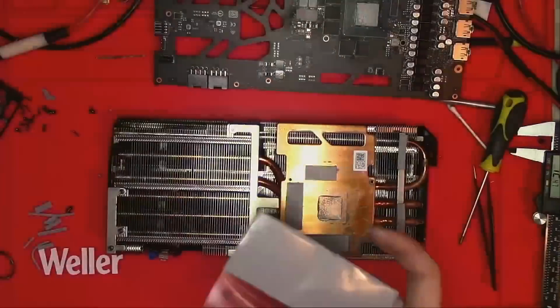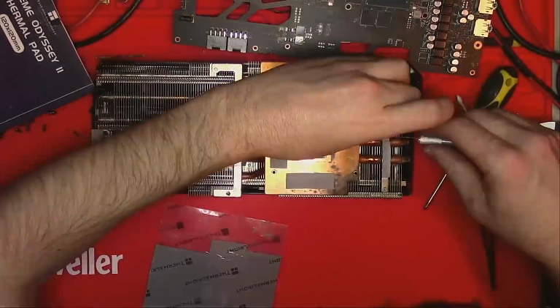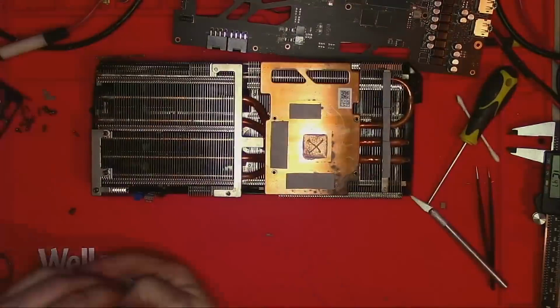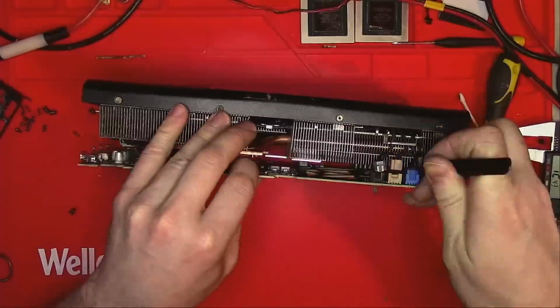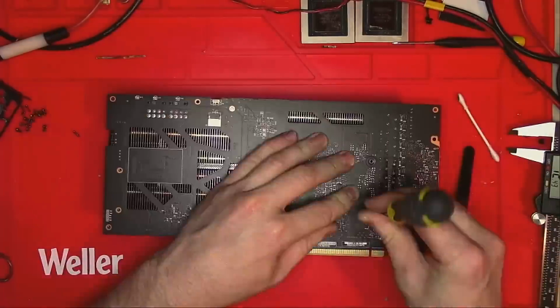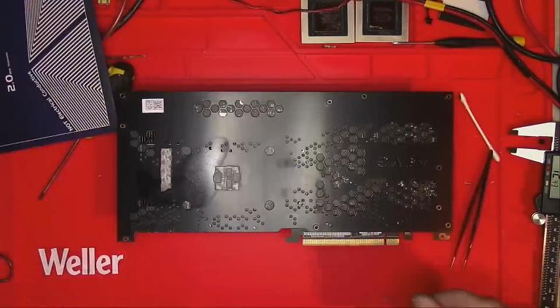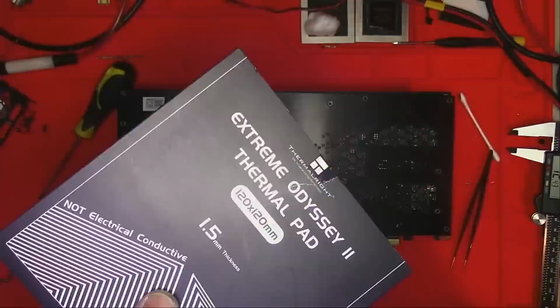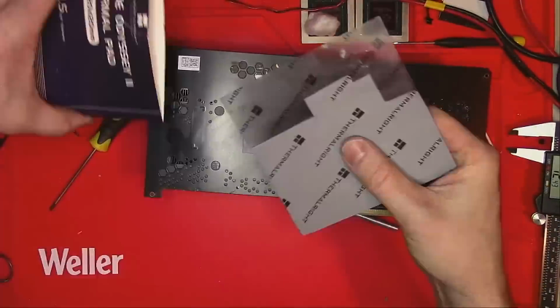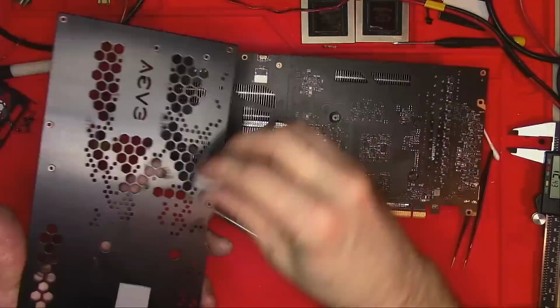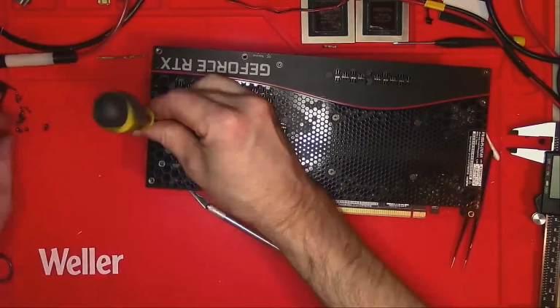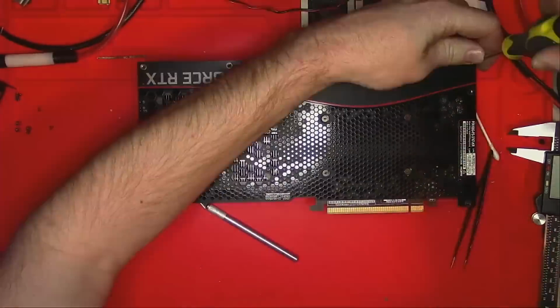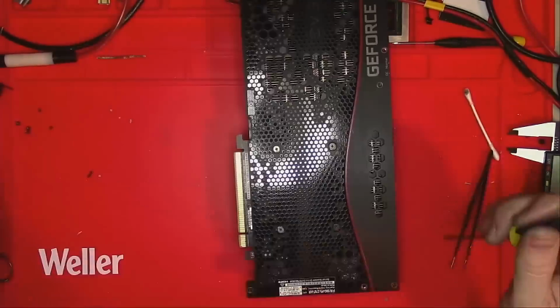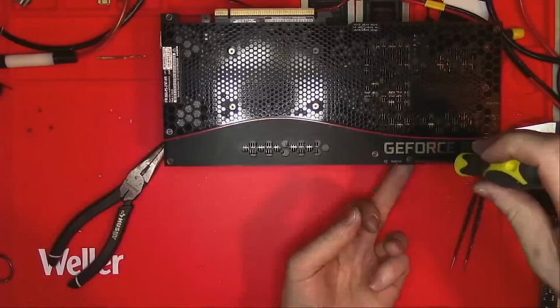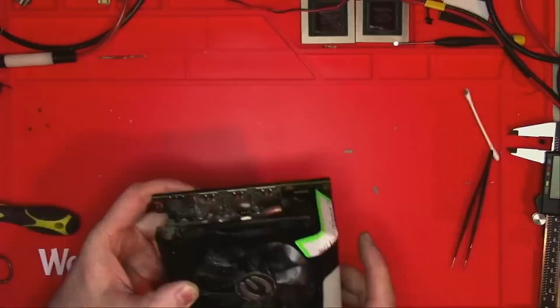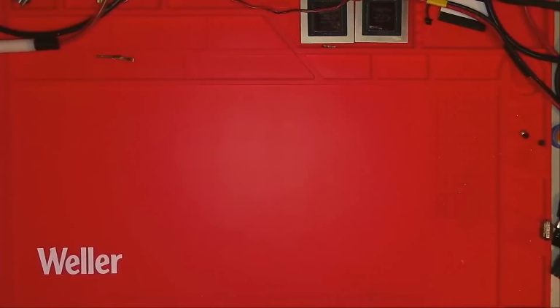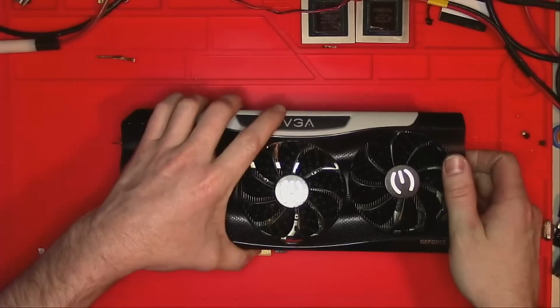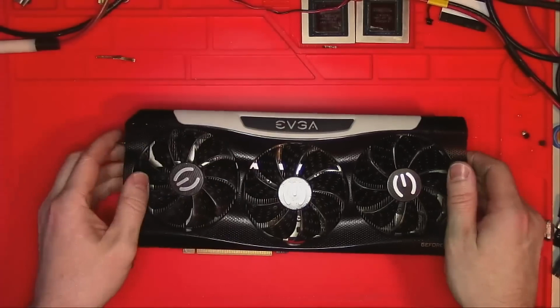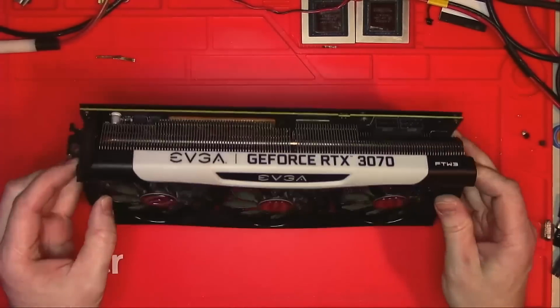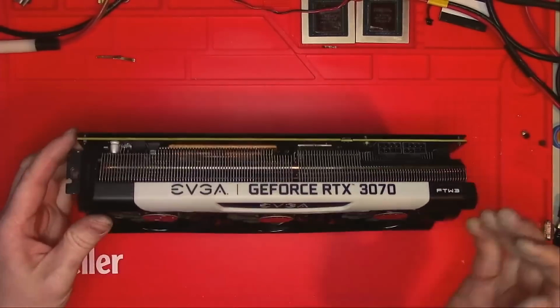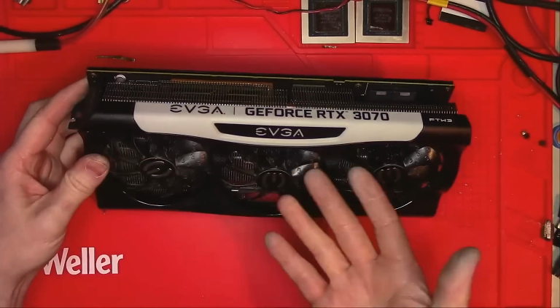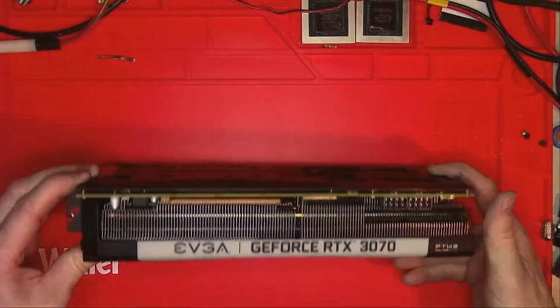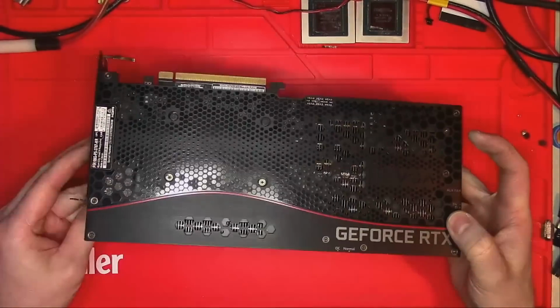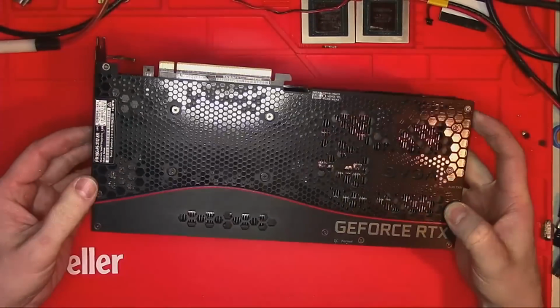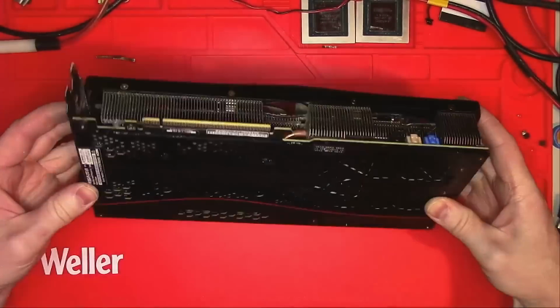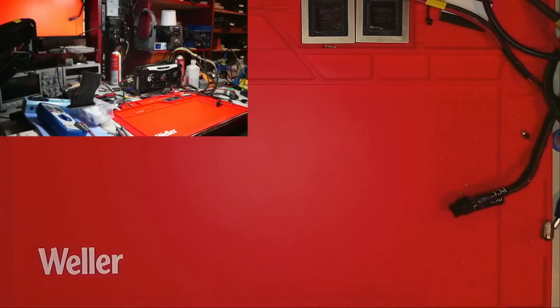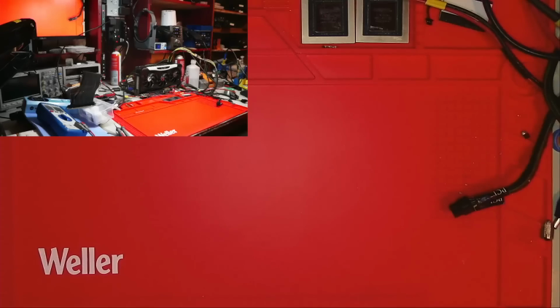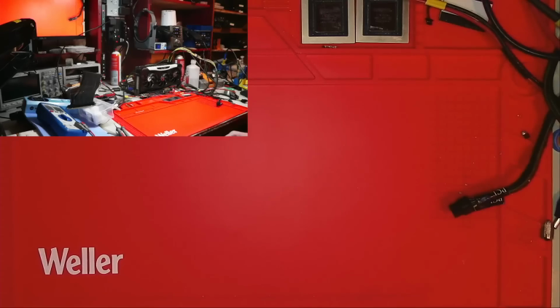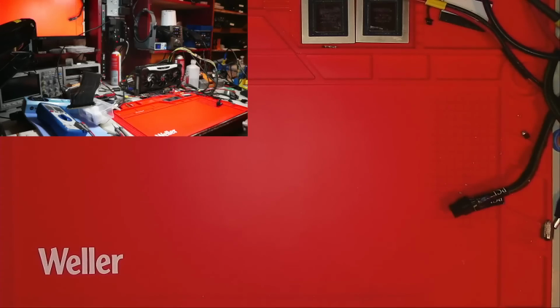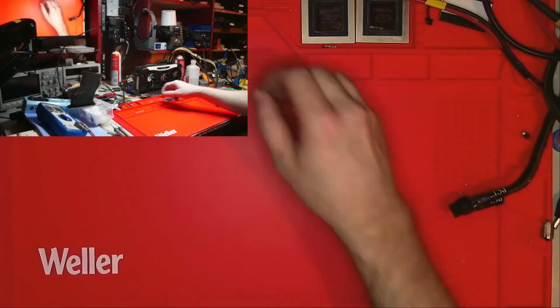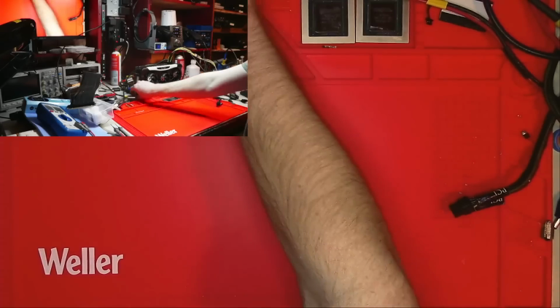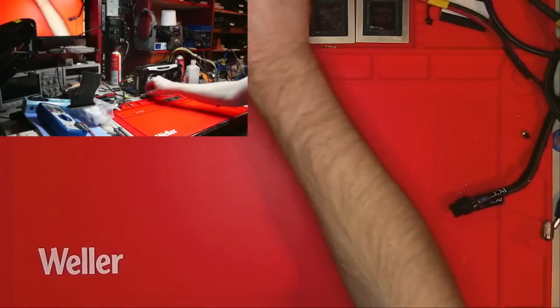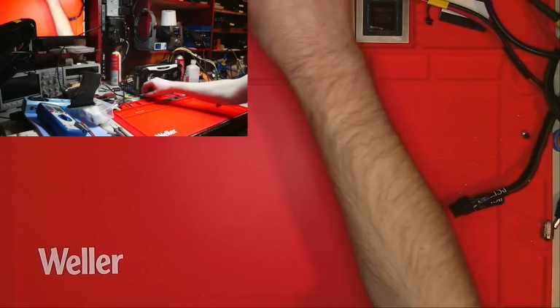Now let's finish the rest of the VRM pads as well as some pads on the back. Put everything back together, get it all nice and clean like new. Plug everything in and see if everything still works.